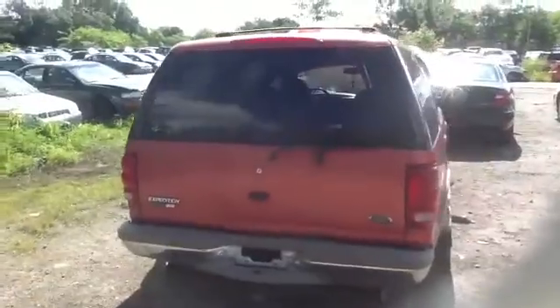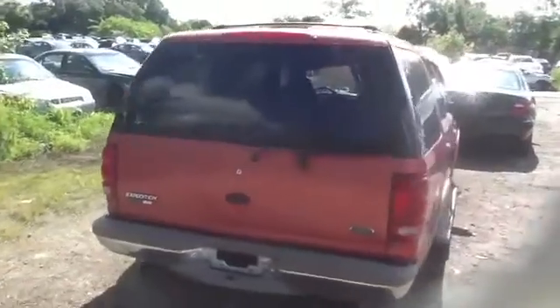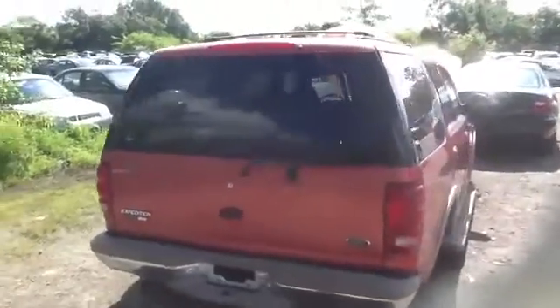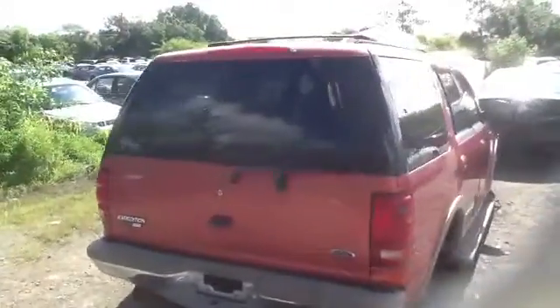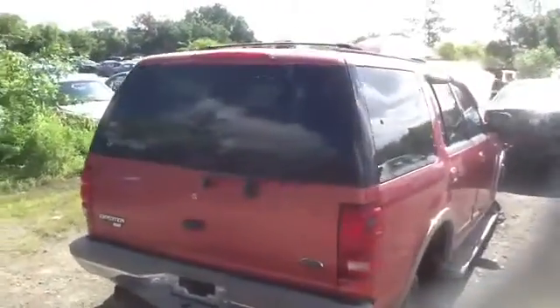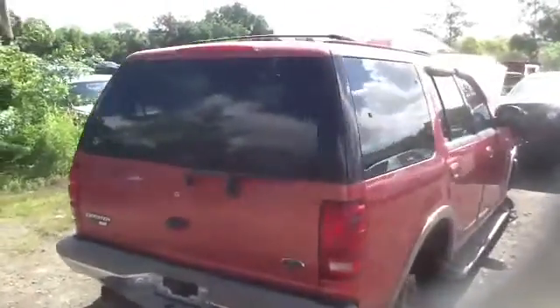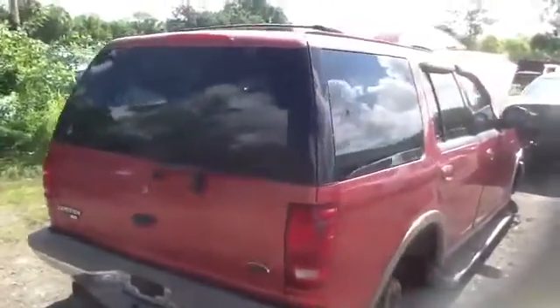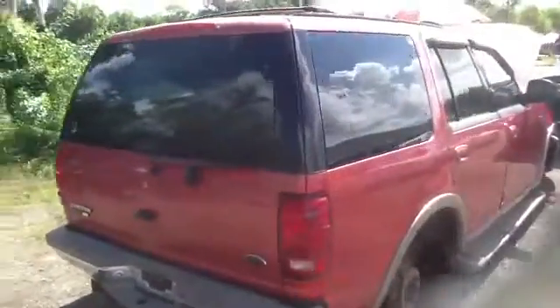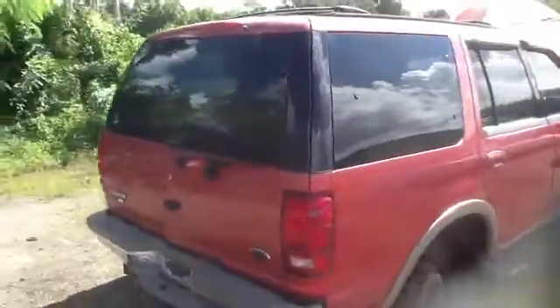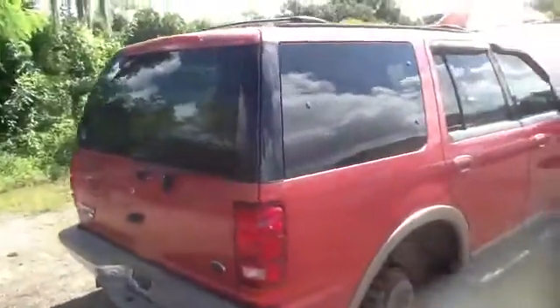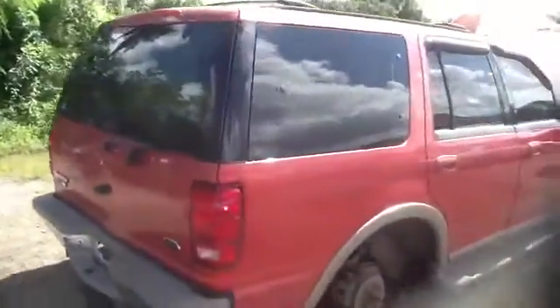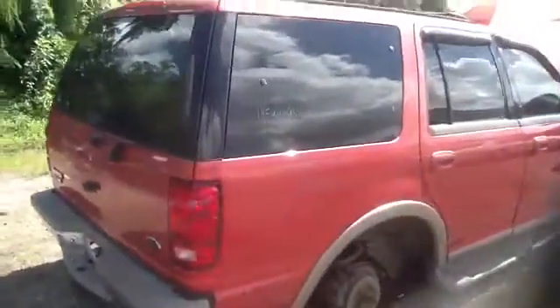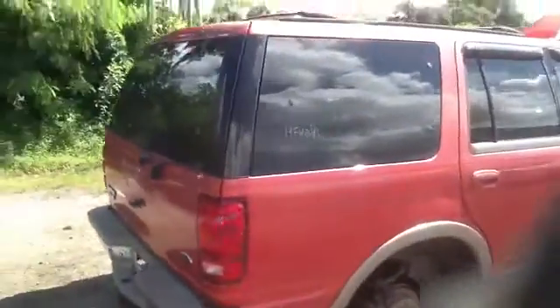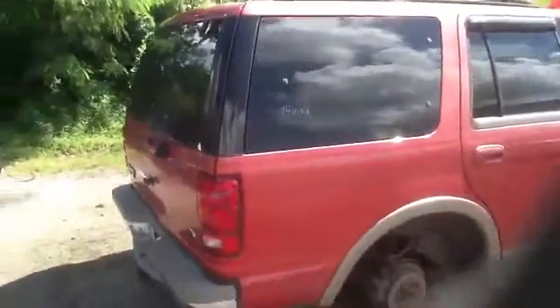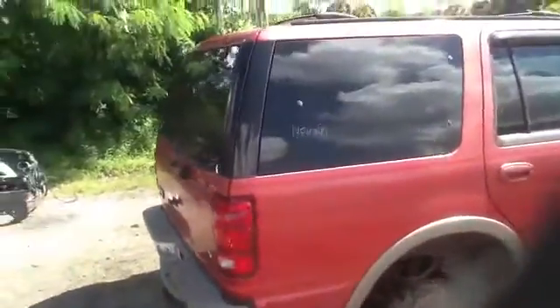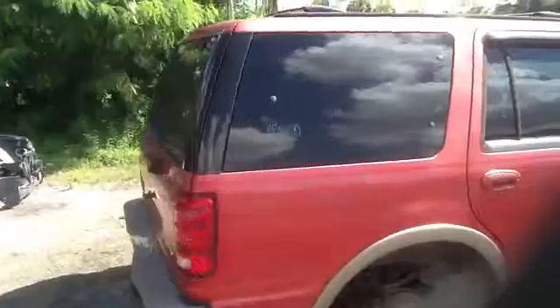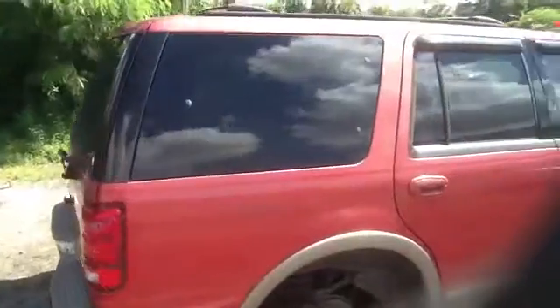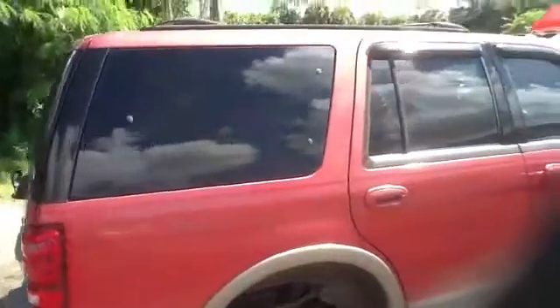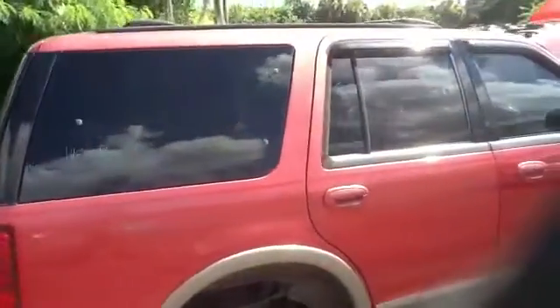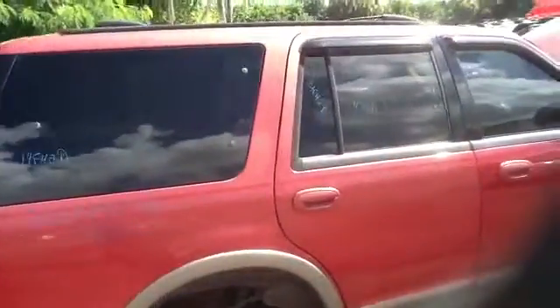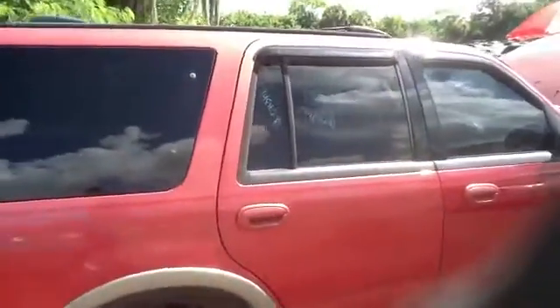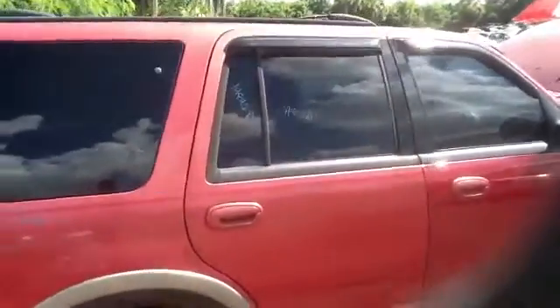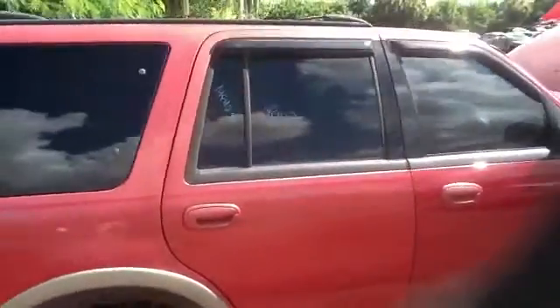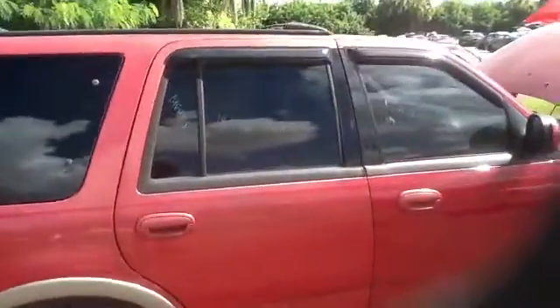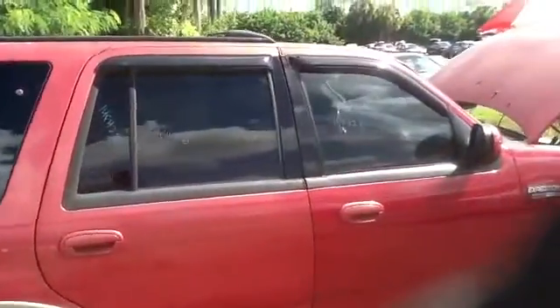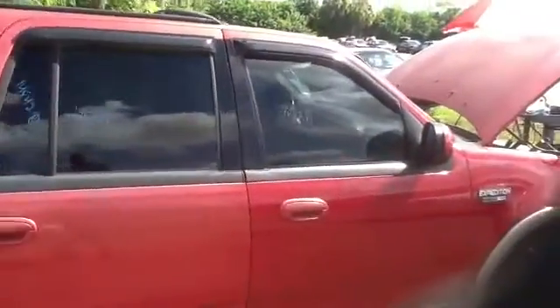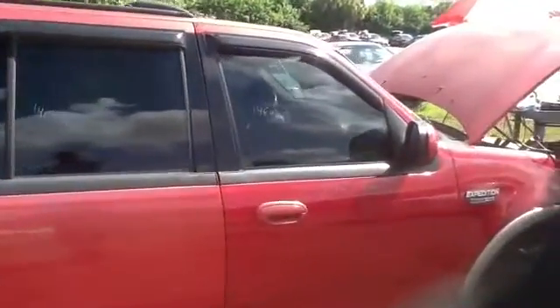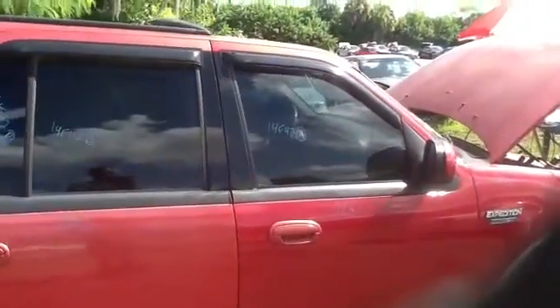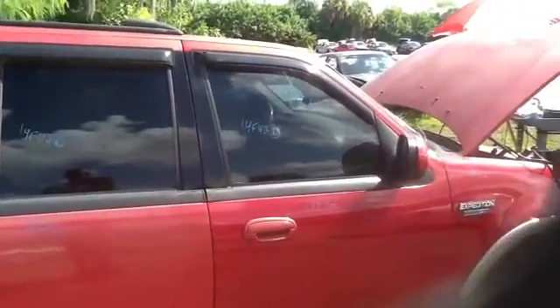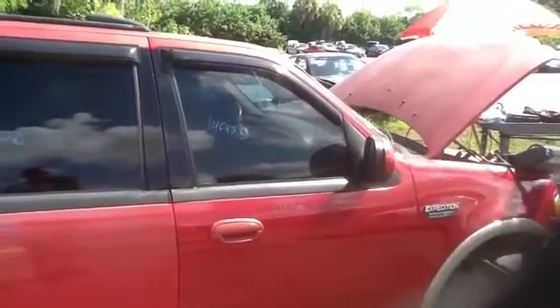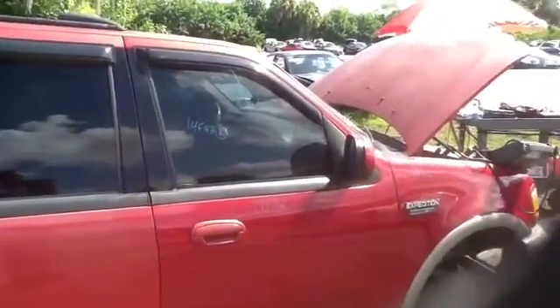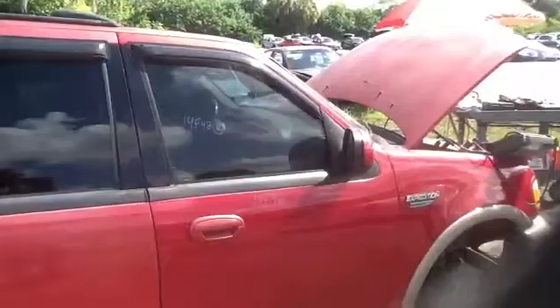Passenger side, same as driver's side — nice clean quarter panel, front and rear doors. They are heated mirrors with signal.